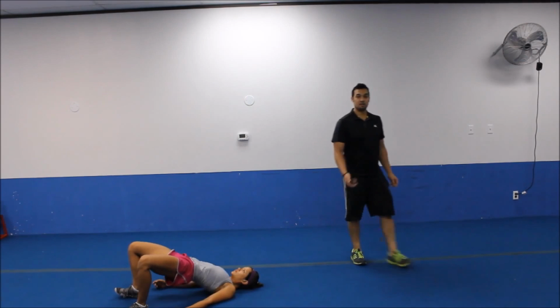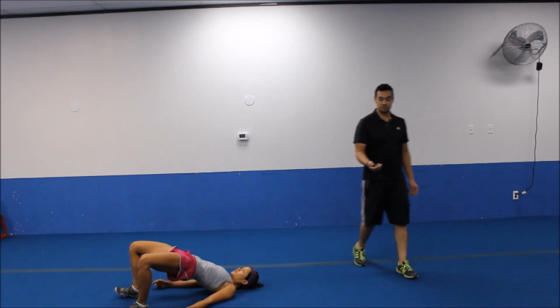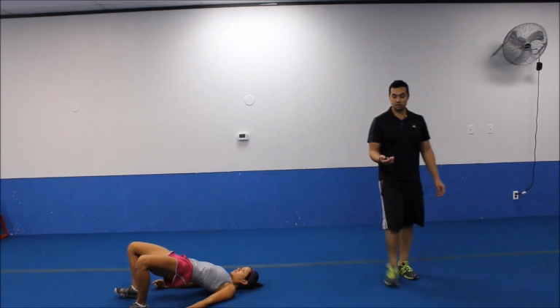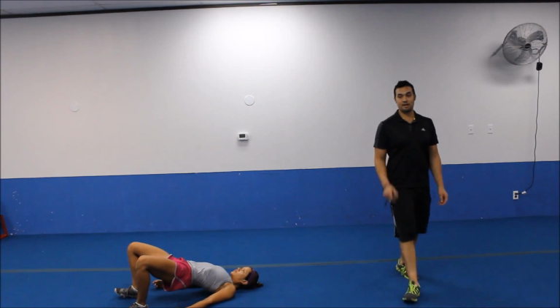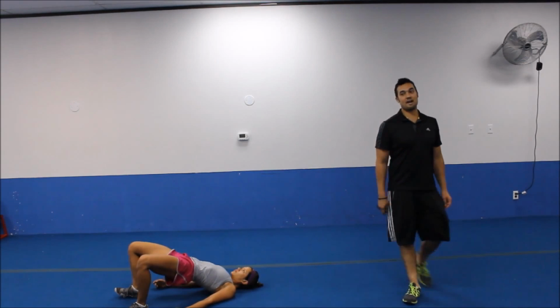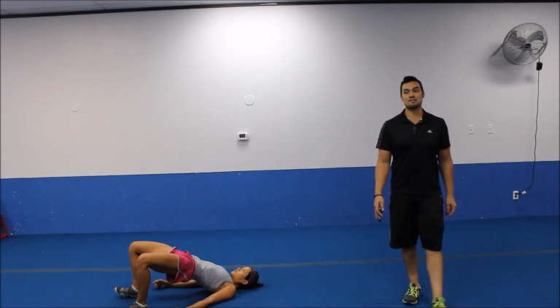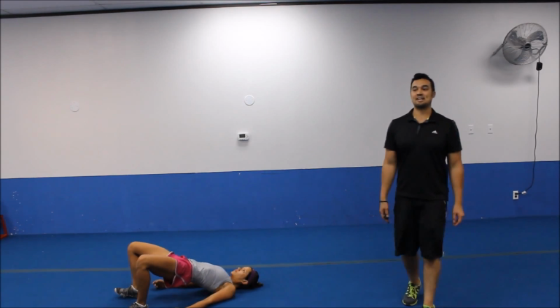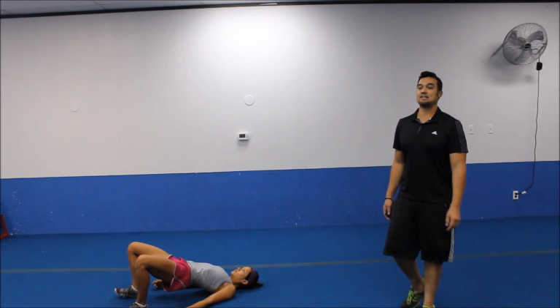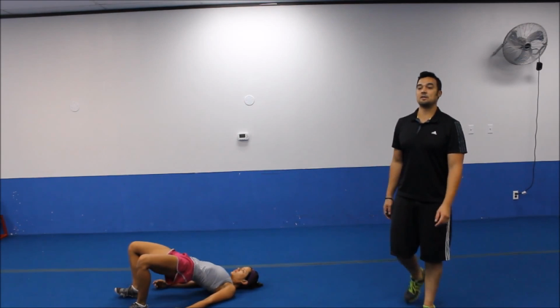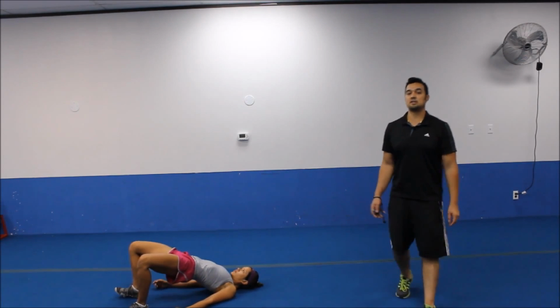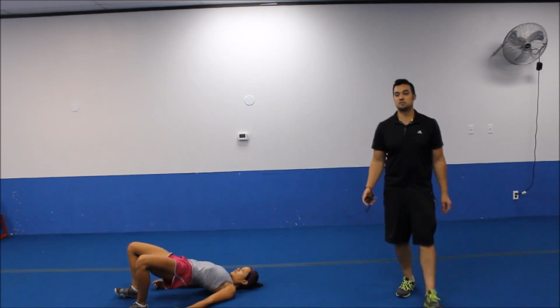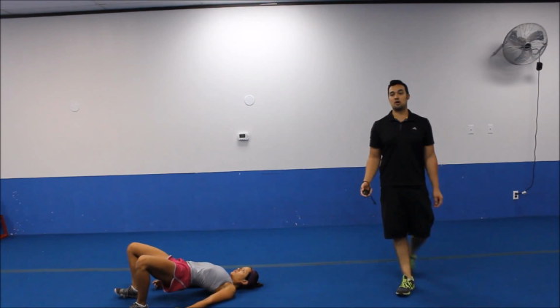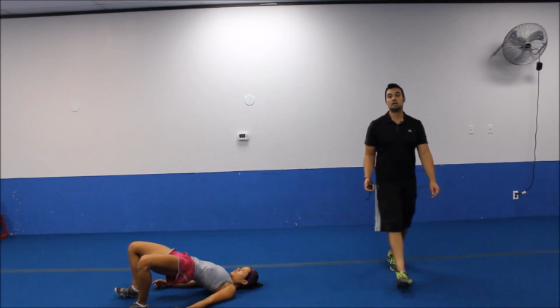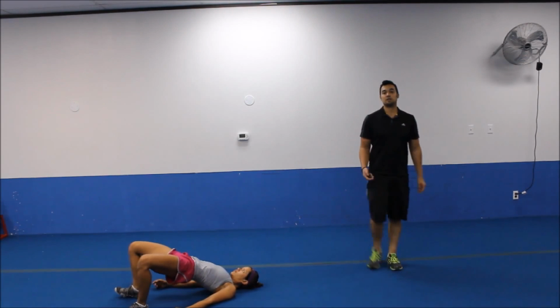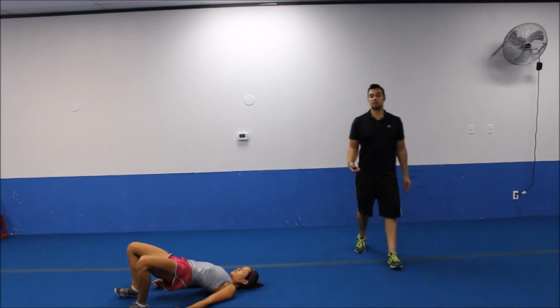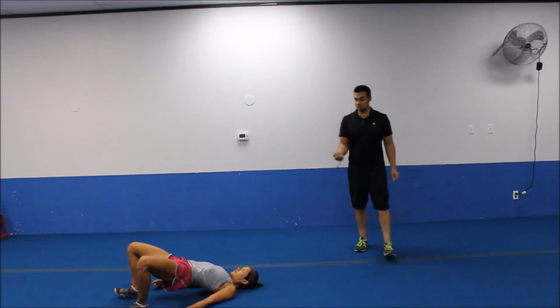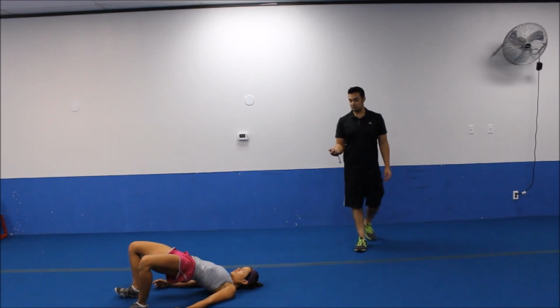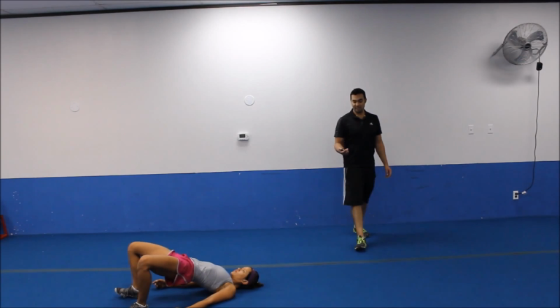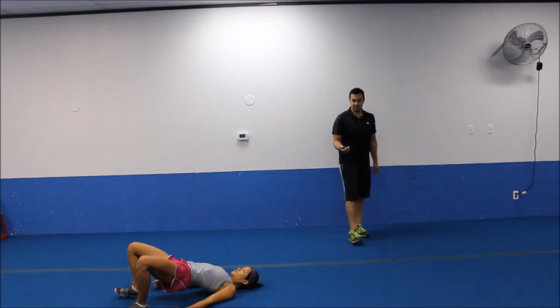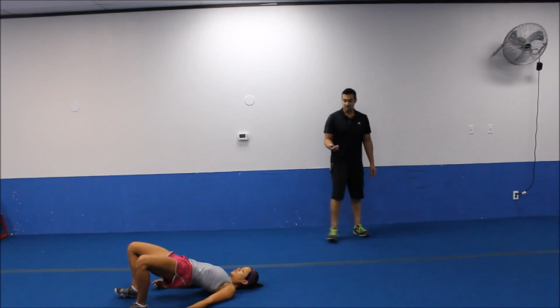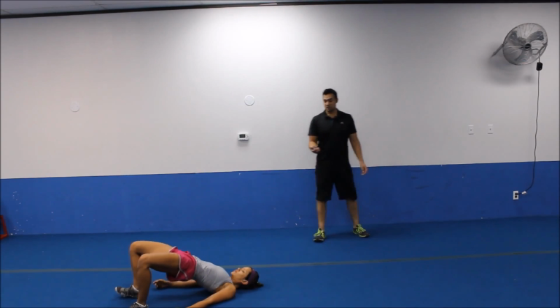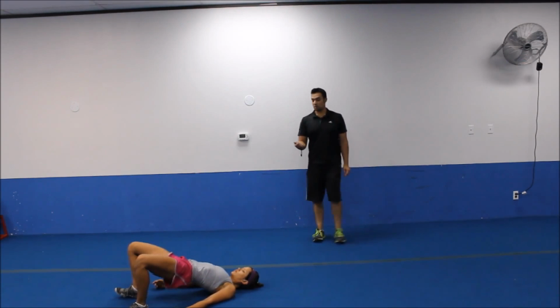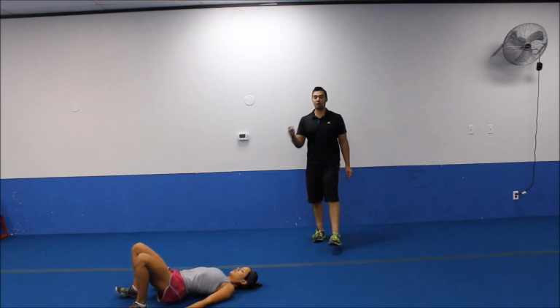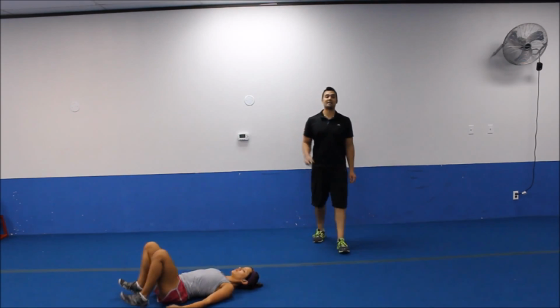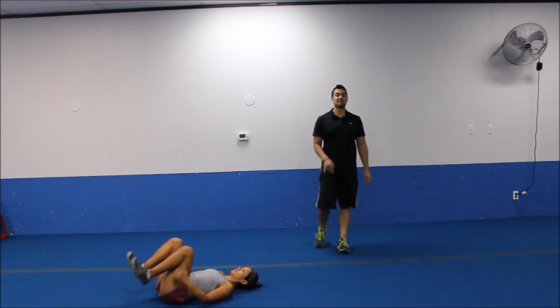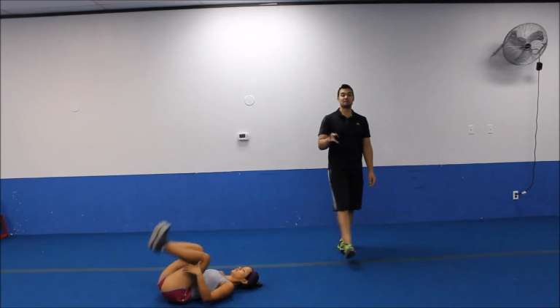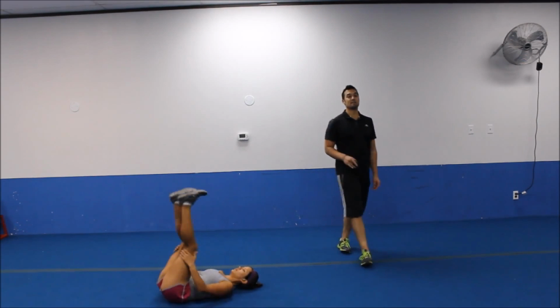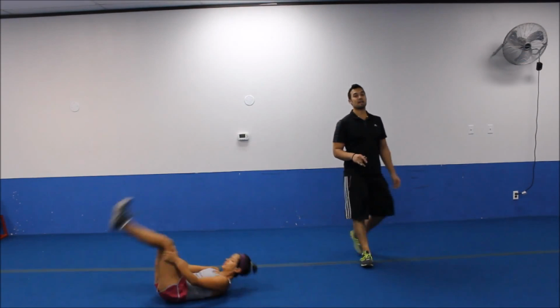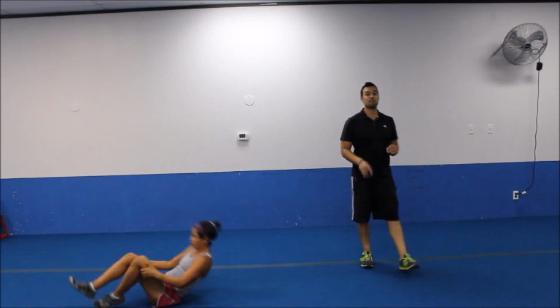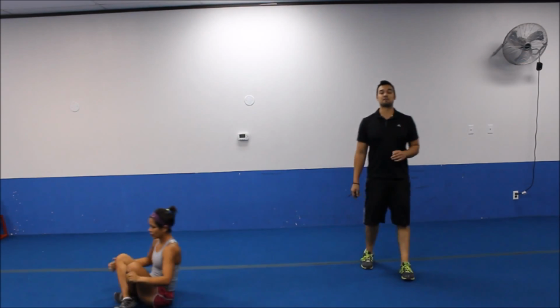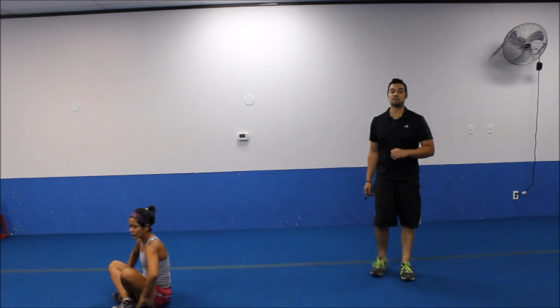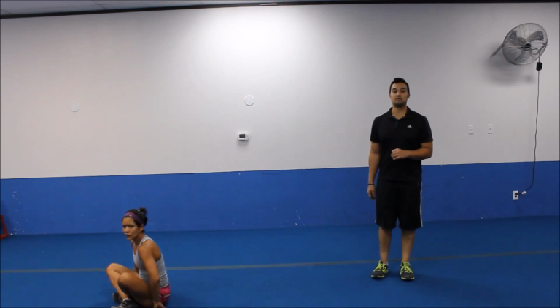There we go. We got five more seconds. Finish up strong. Three, two. All right. Let's take a thirty second break. Coming back for circuit number two.